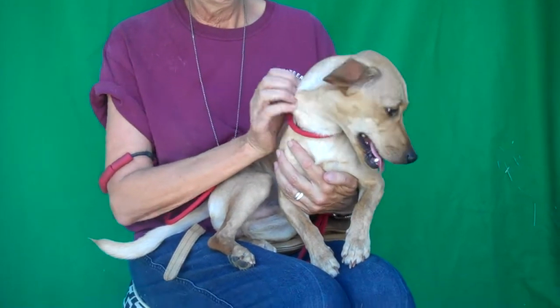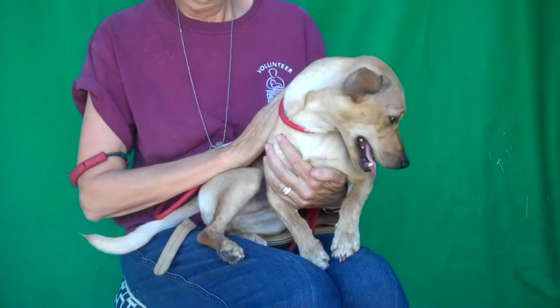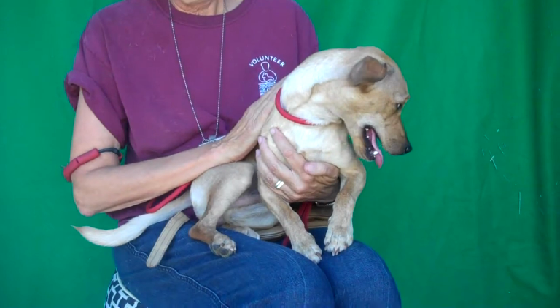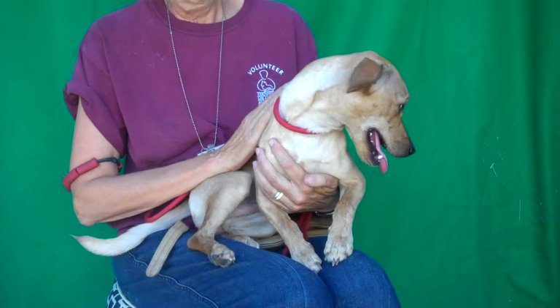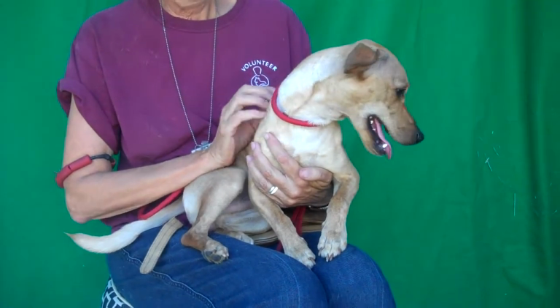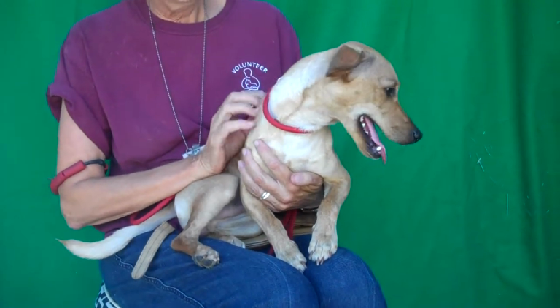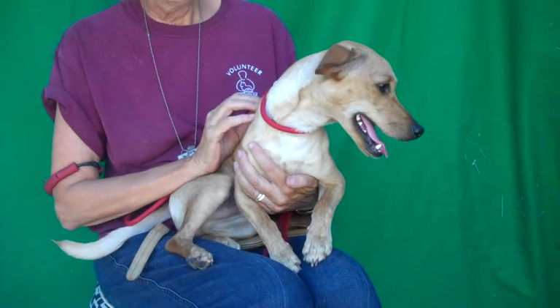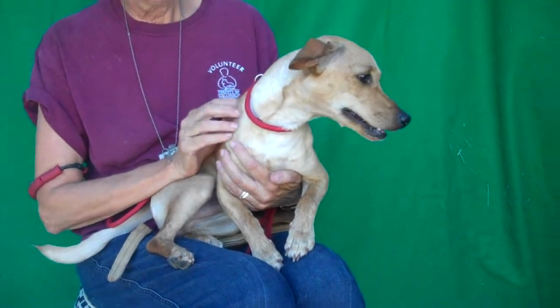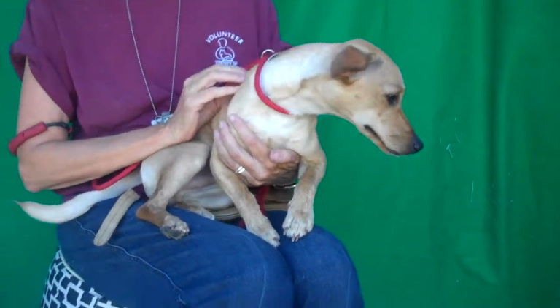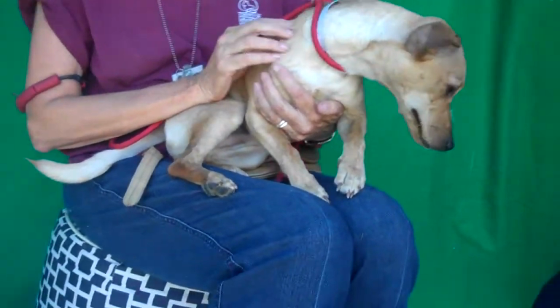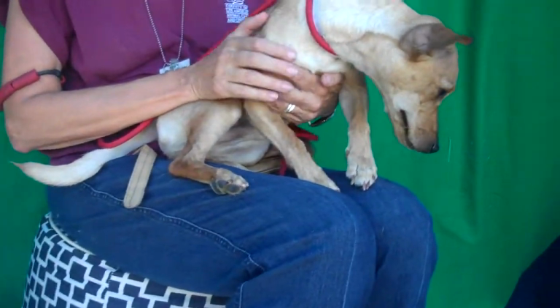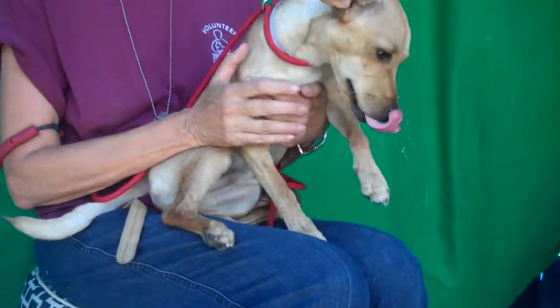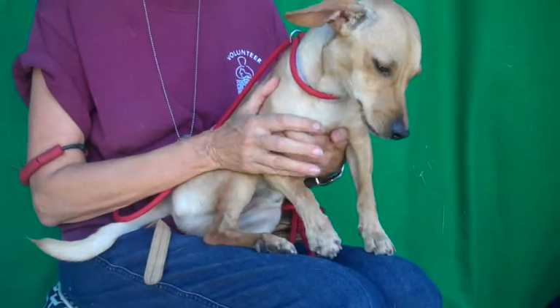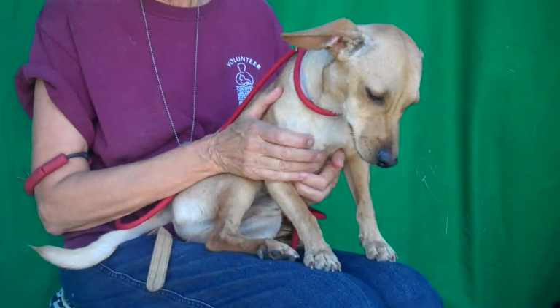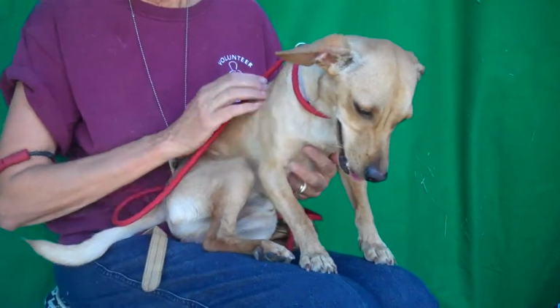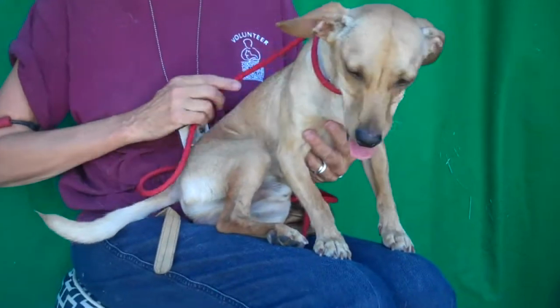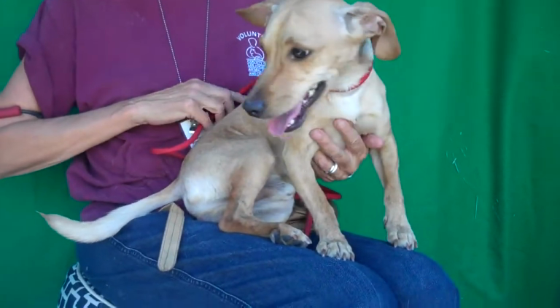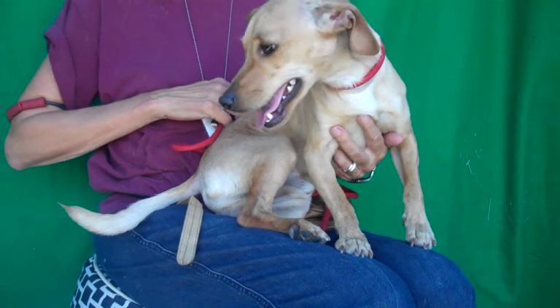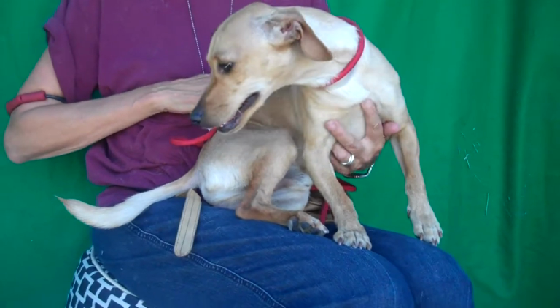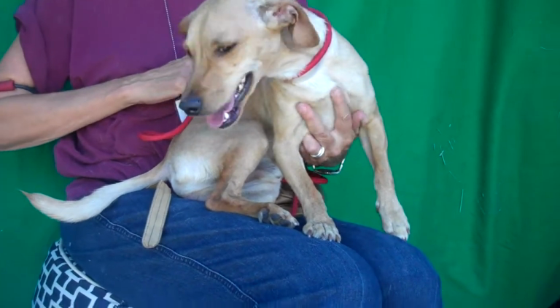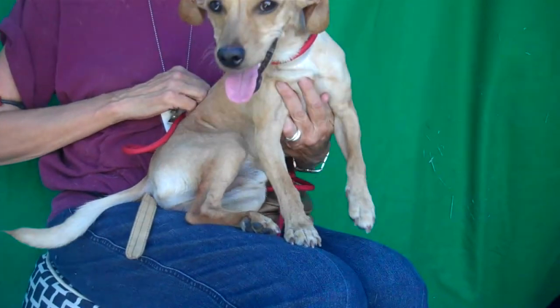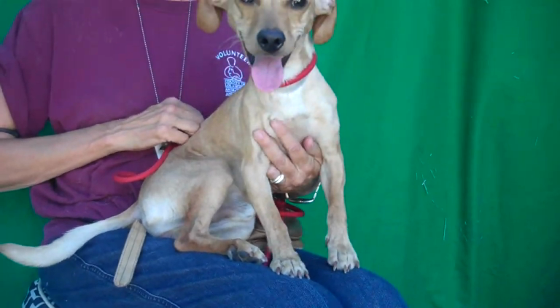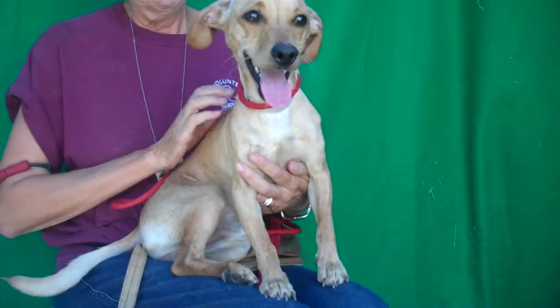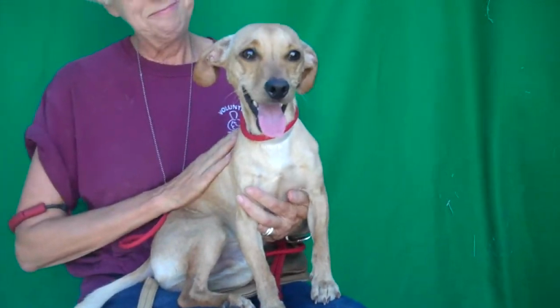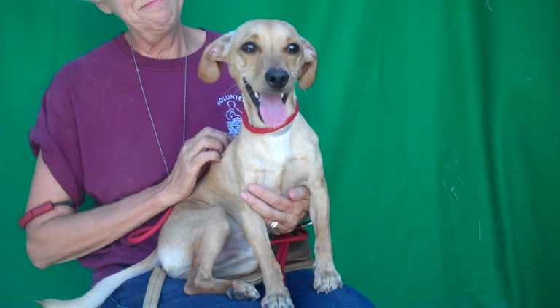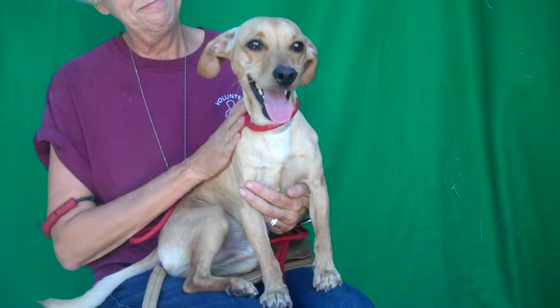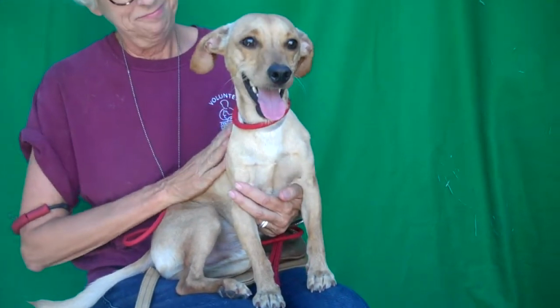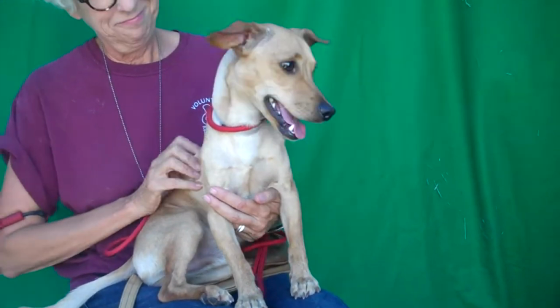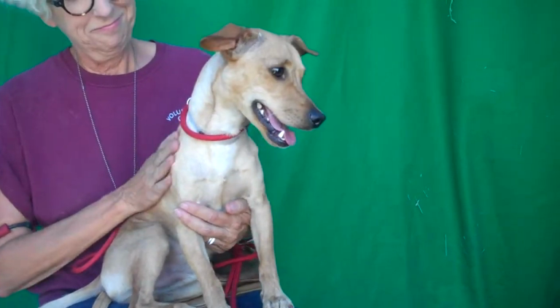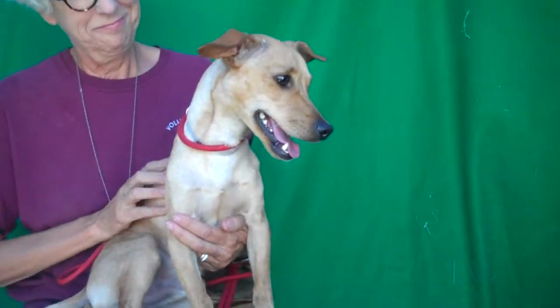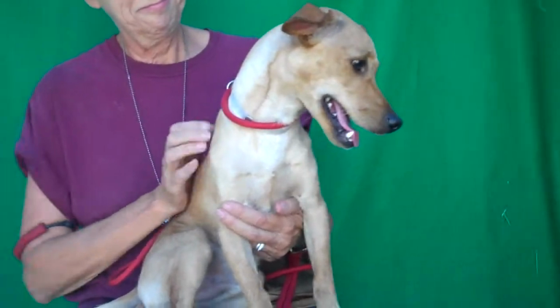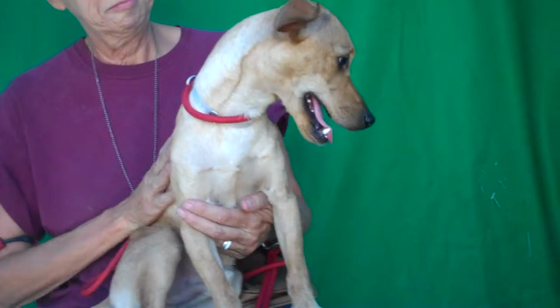He's a year old, so he might gain a few pounds, but he's pretty much full grown. So if you like the Italian Greyhound look but in a smaller package, this guy is going to be great for you.